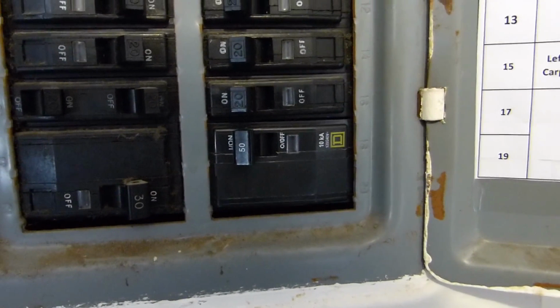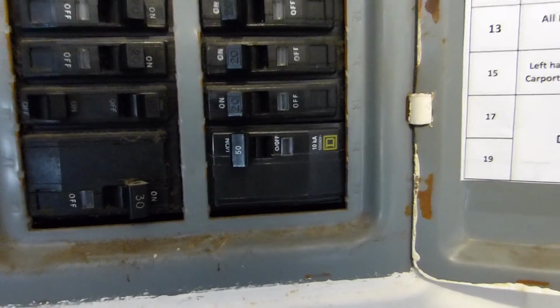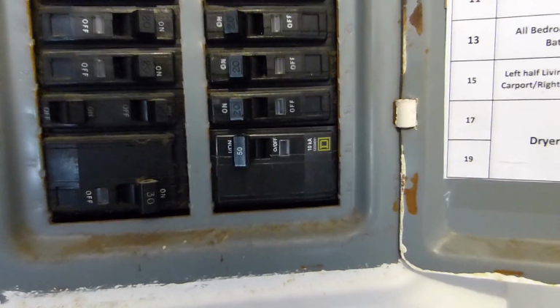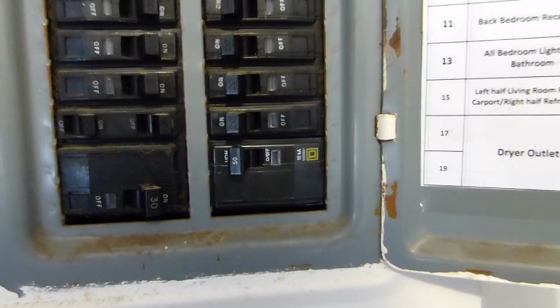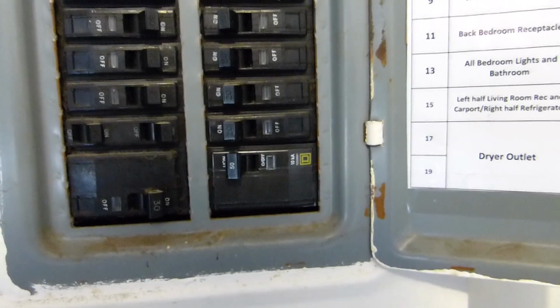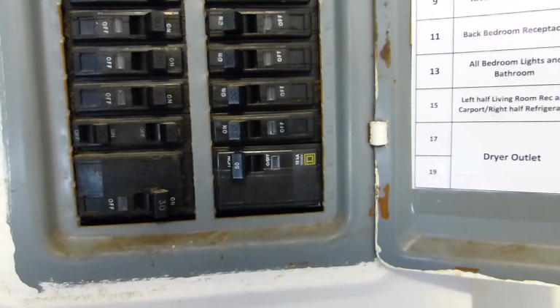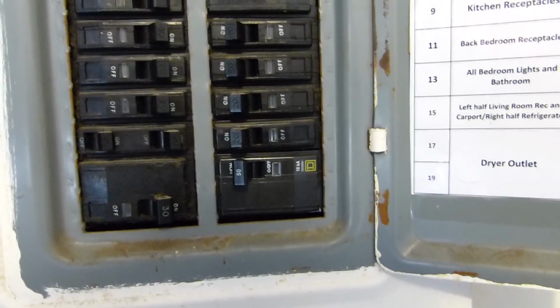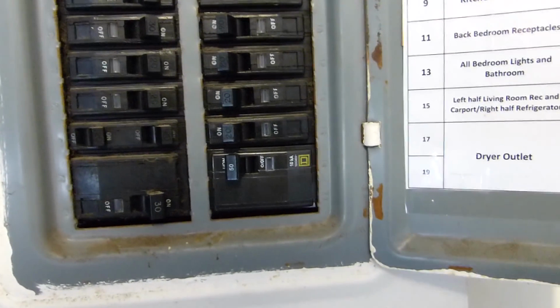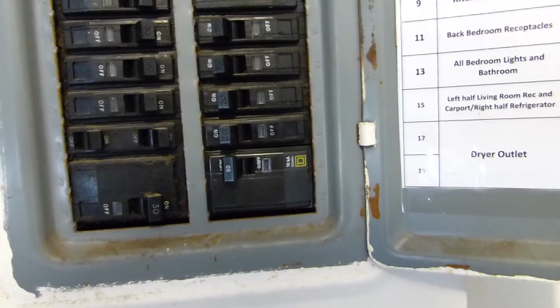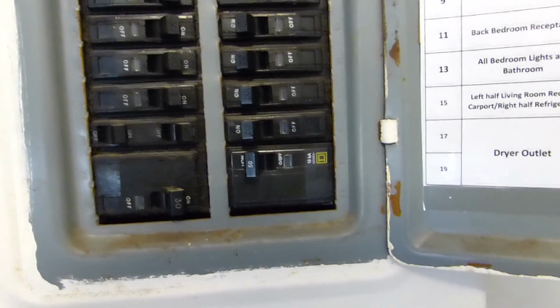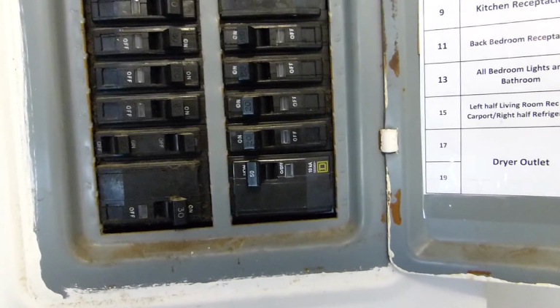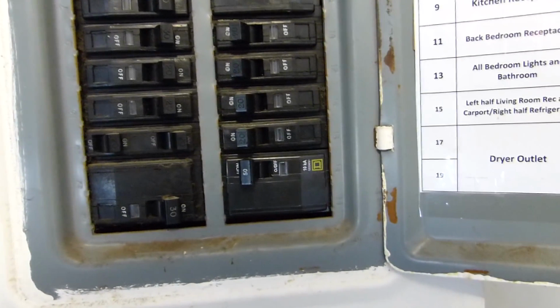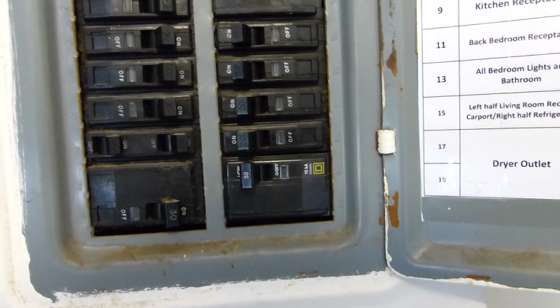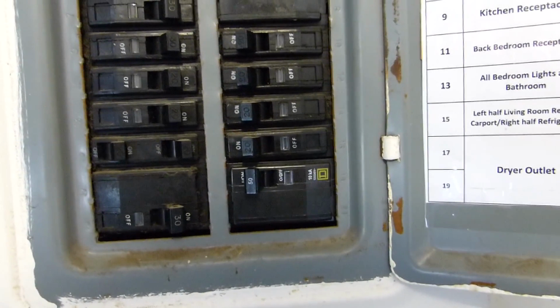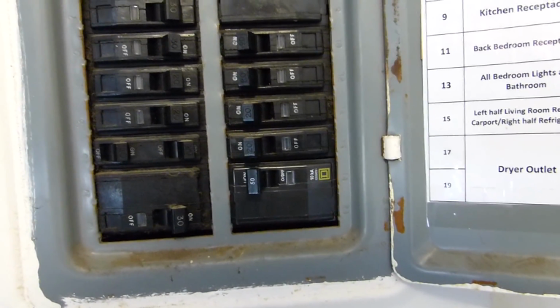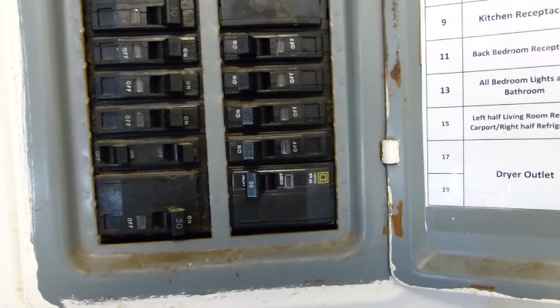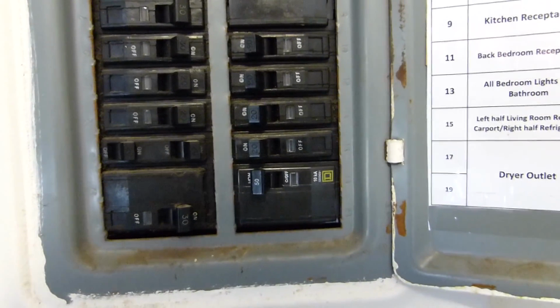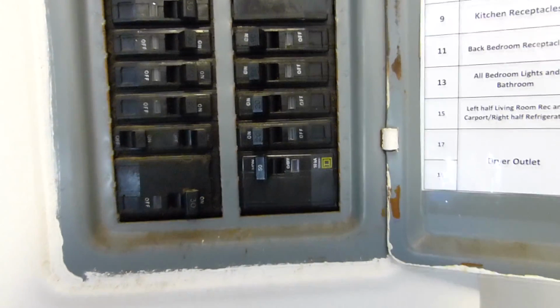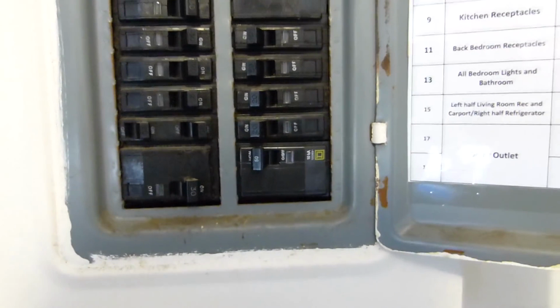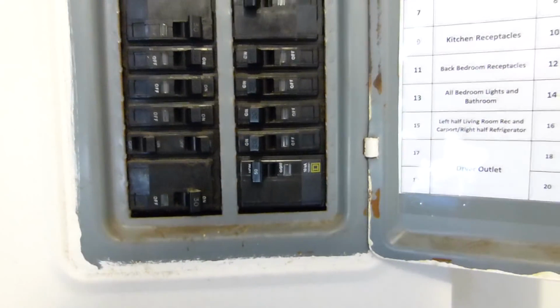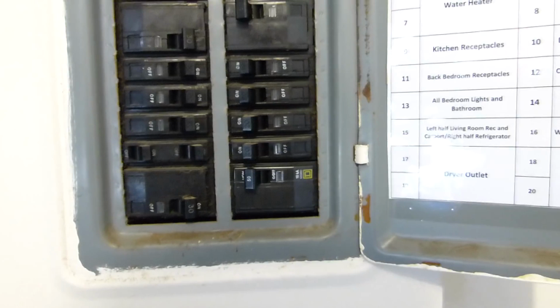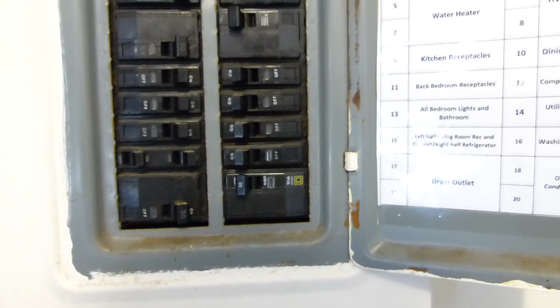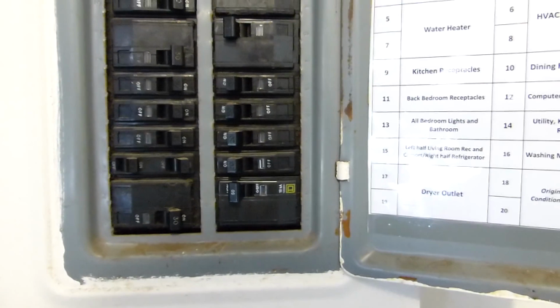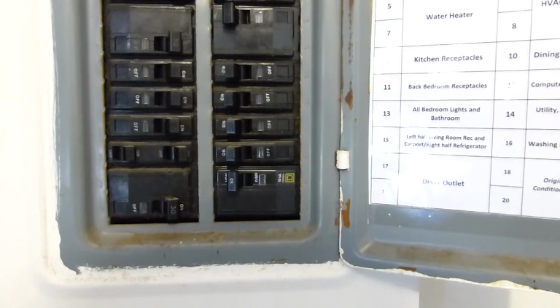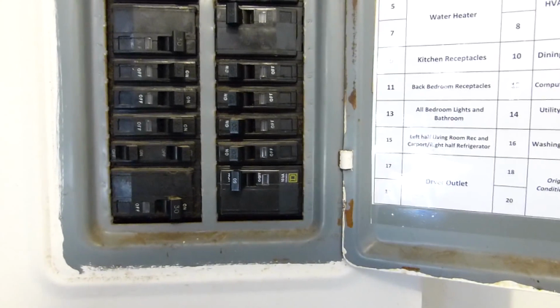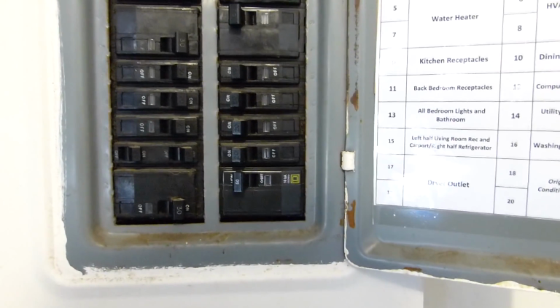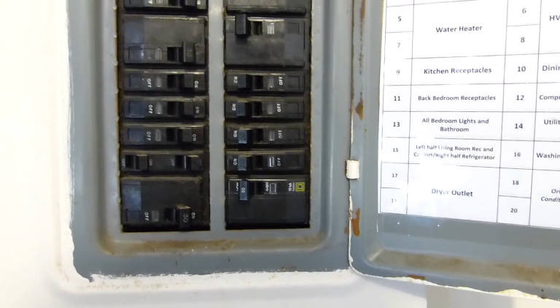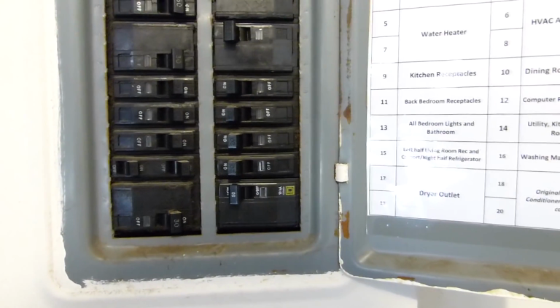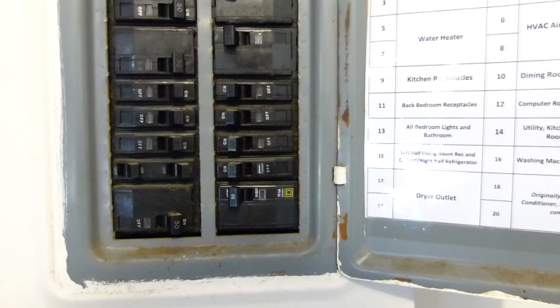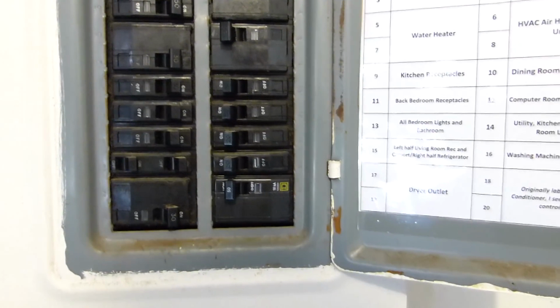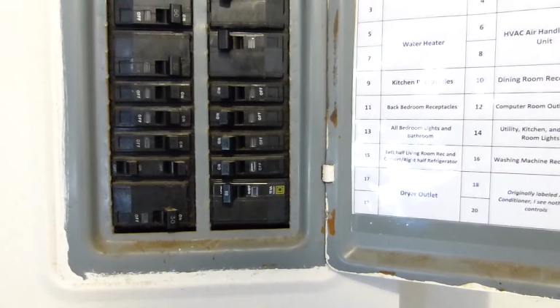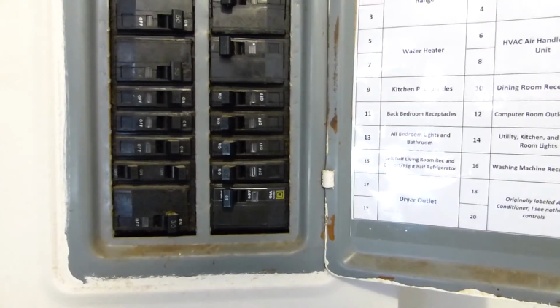It really took me and Roy about six hours to get it done, including going to Lowe's and buying the wire and stuff. Fairly easy install.